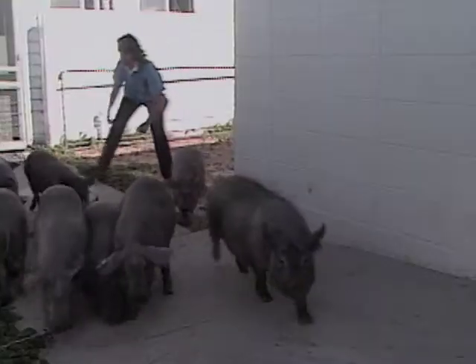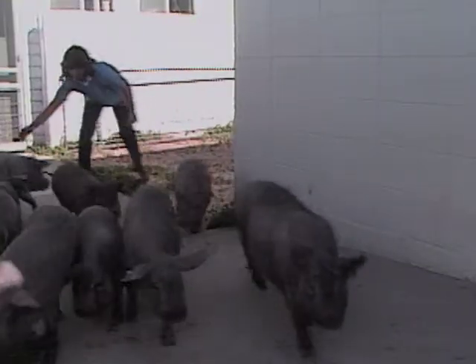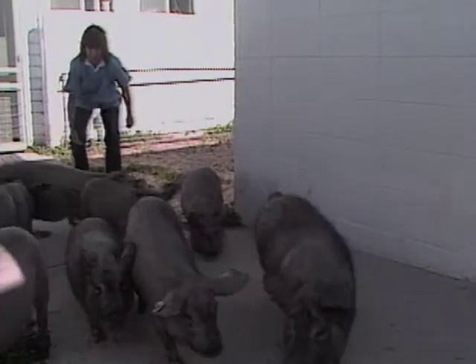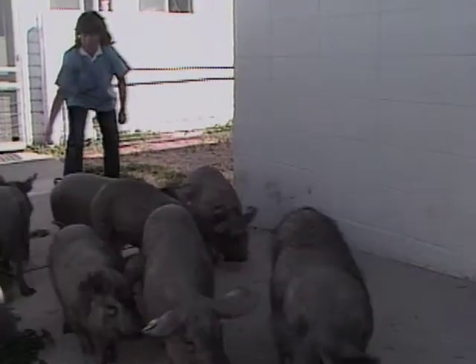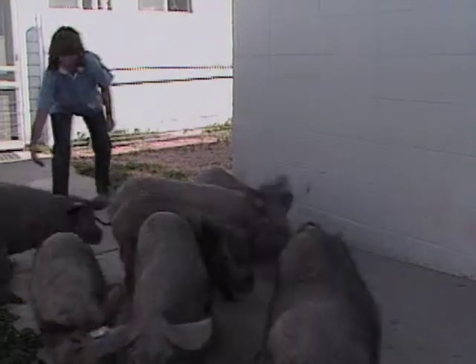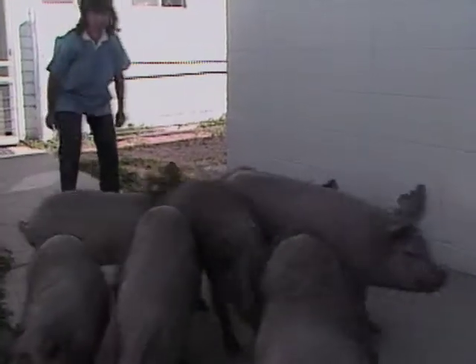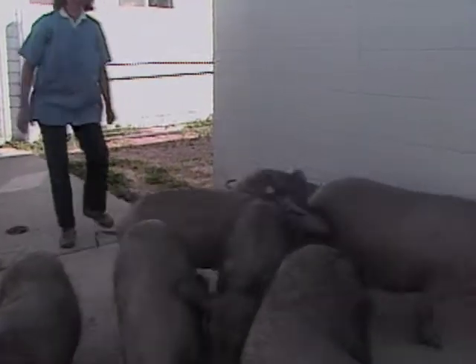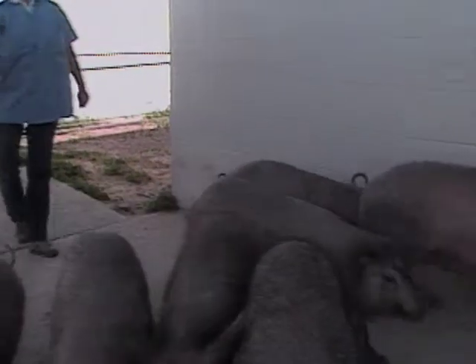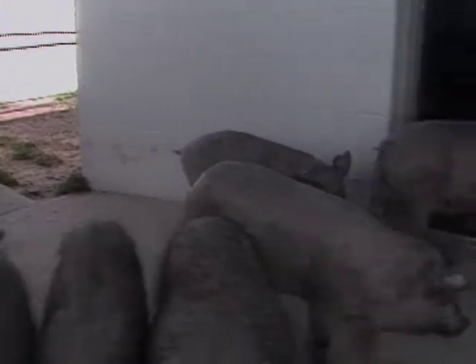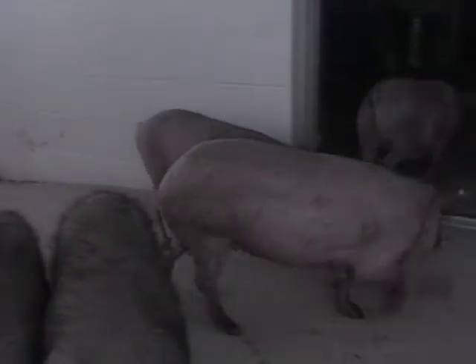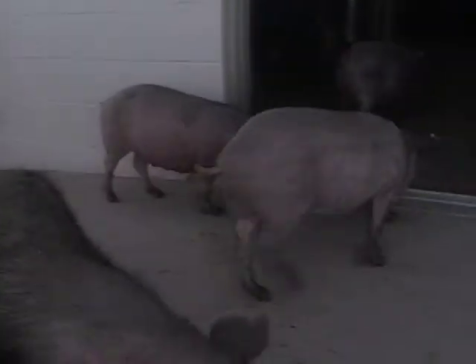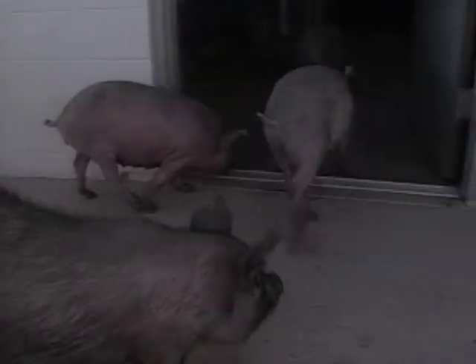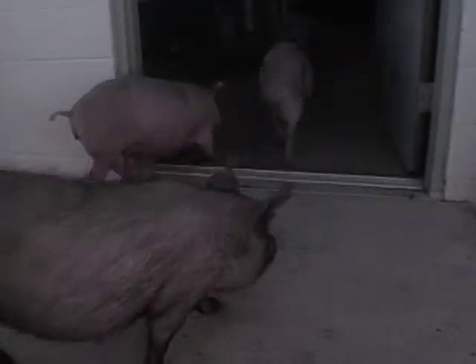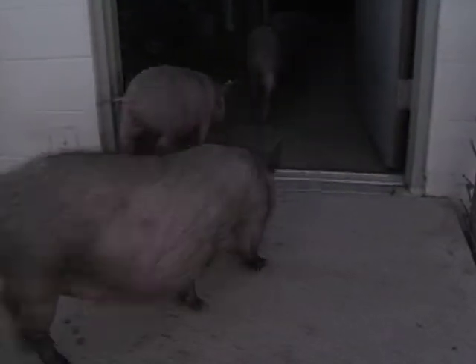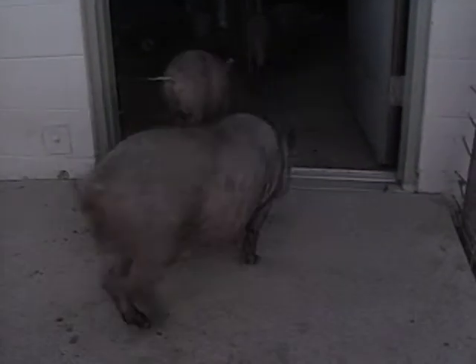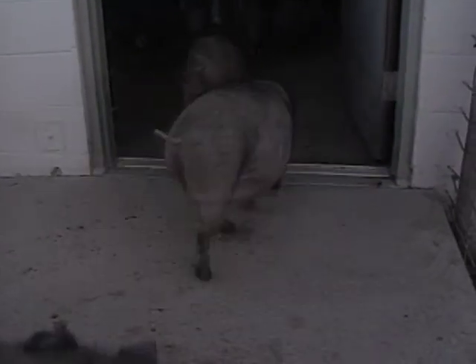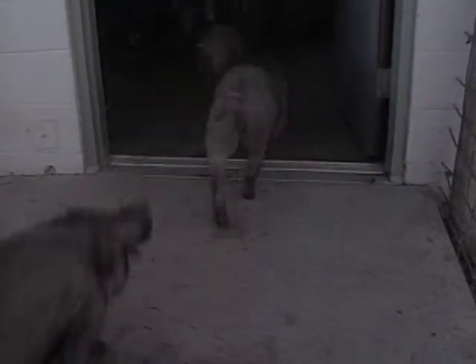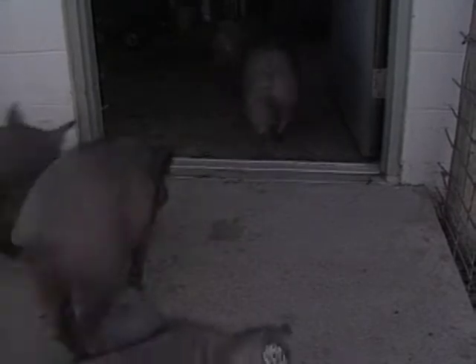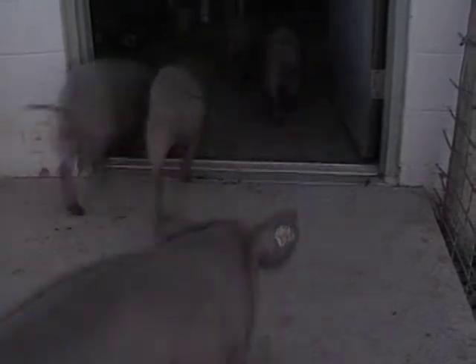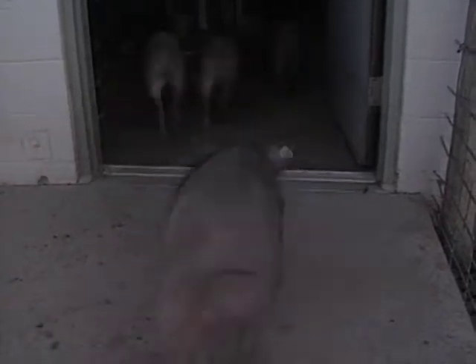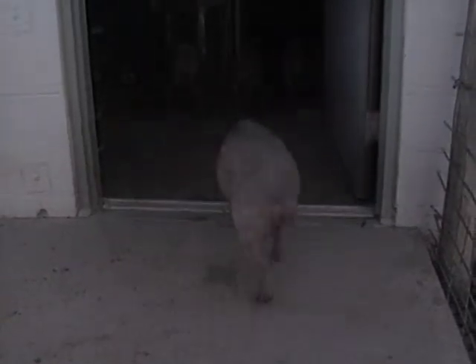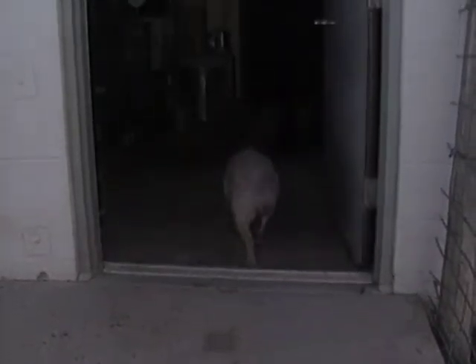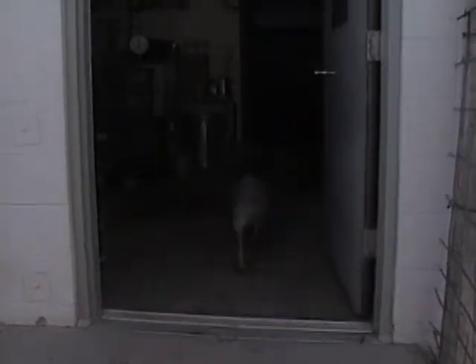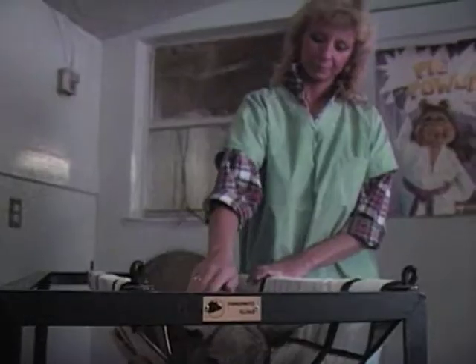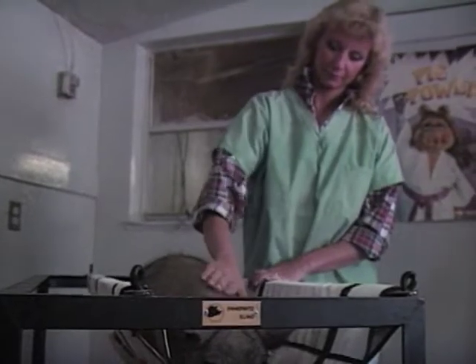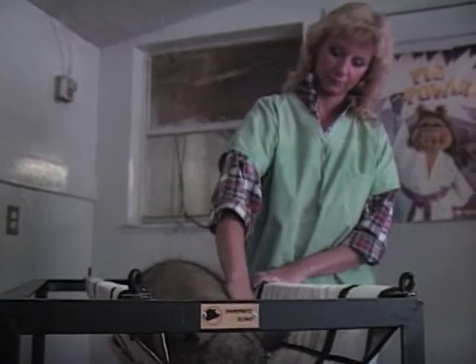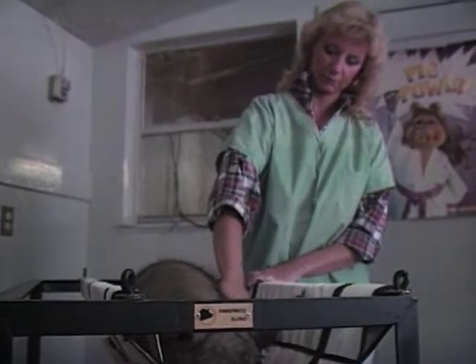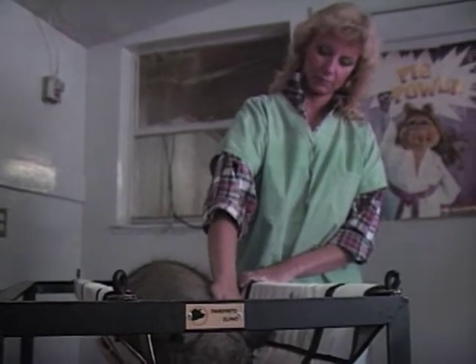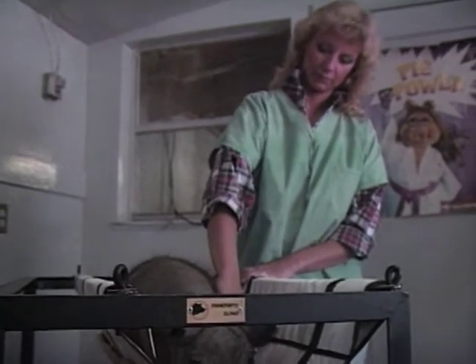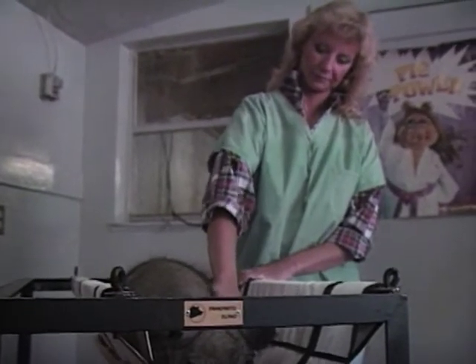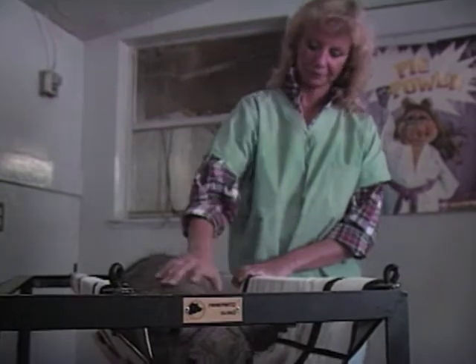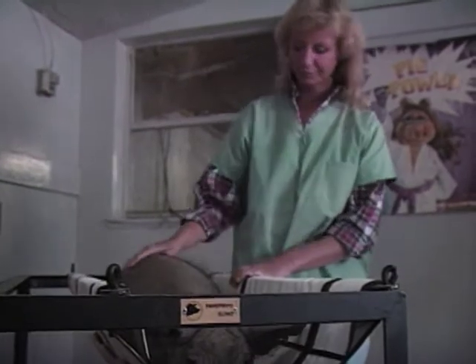Dr. Linda Panapinto has developed mini pigs at Colorado State University at Fort Collins. She's also developed better methods of handling them — for instance, a padded sling to gently restrain them.